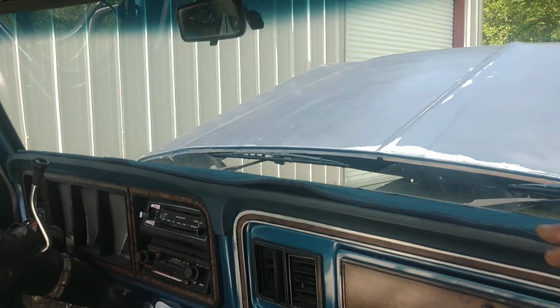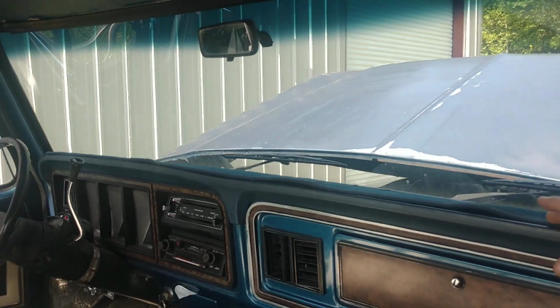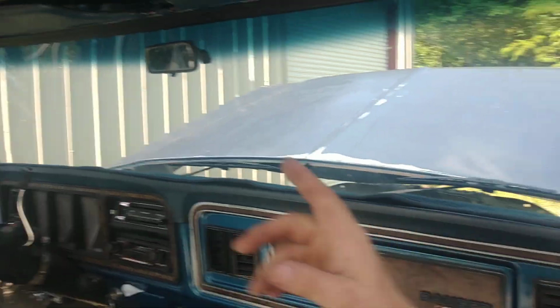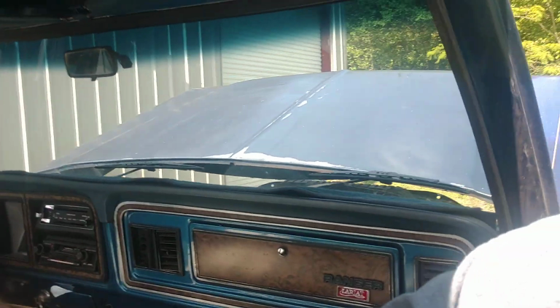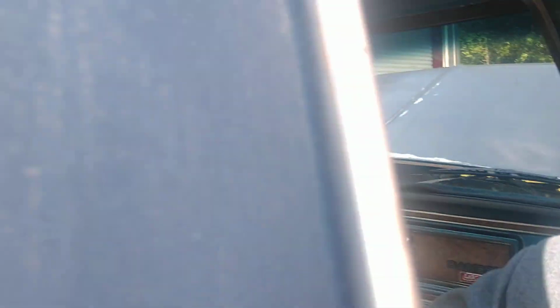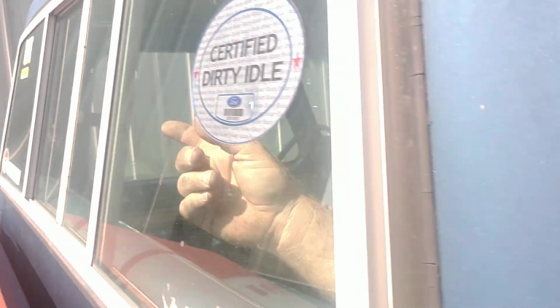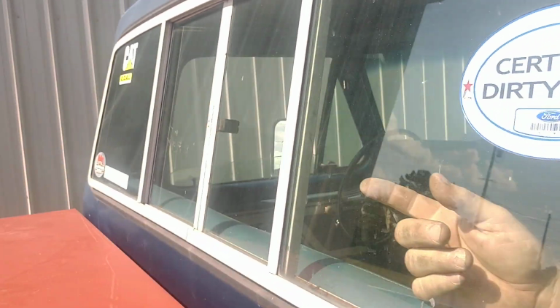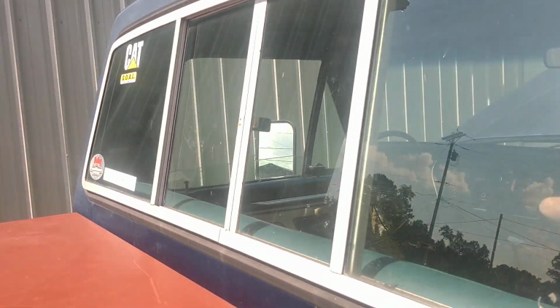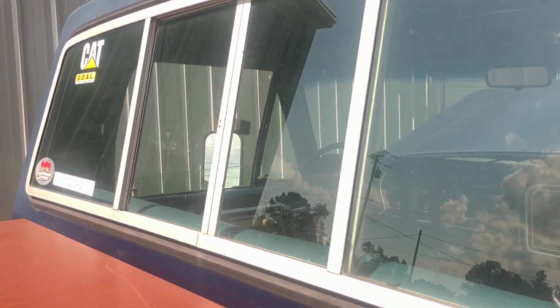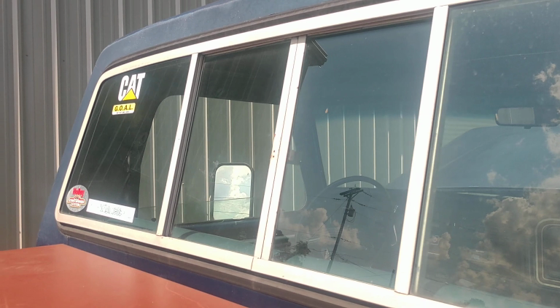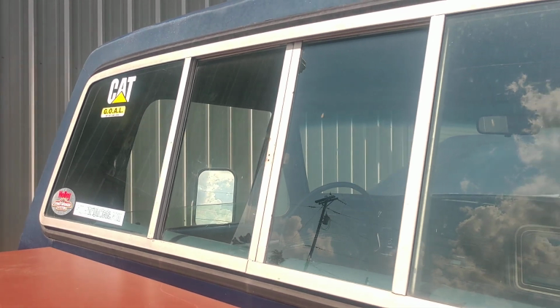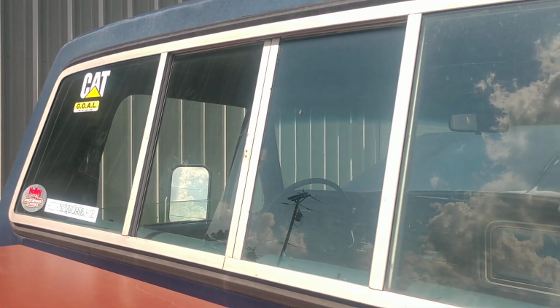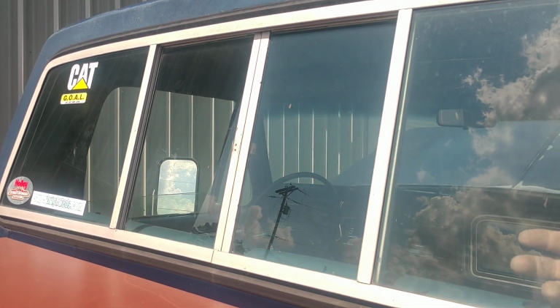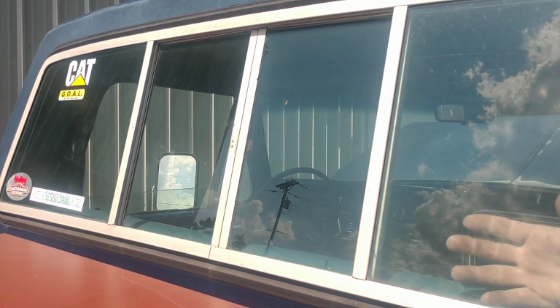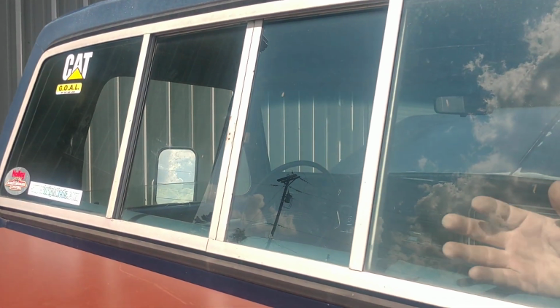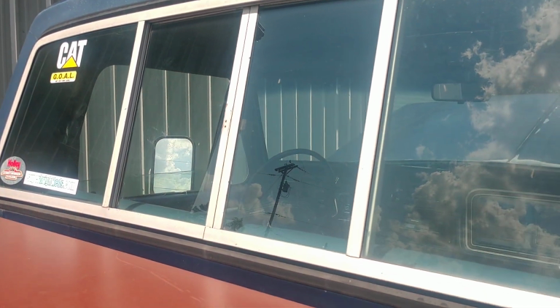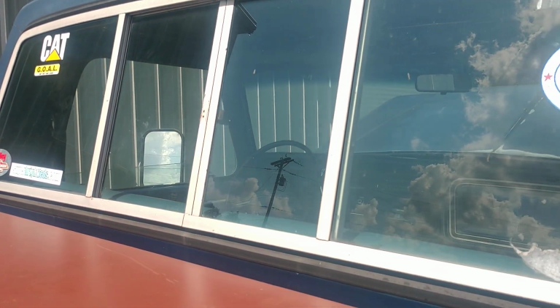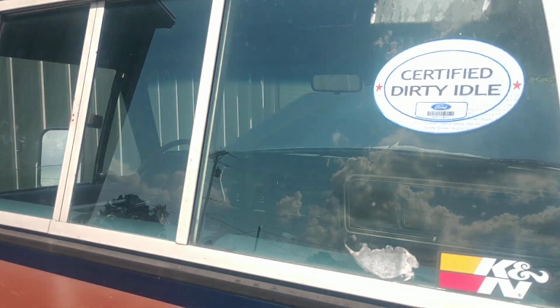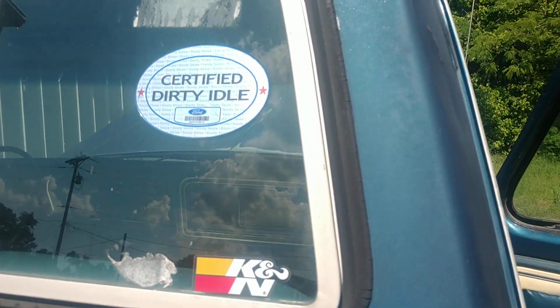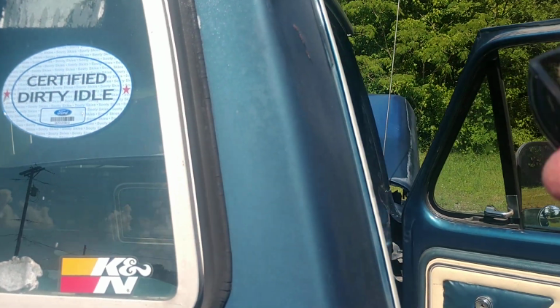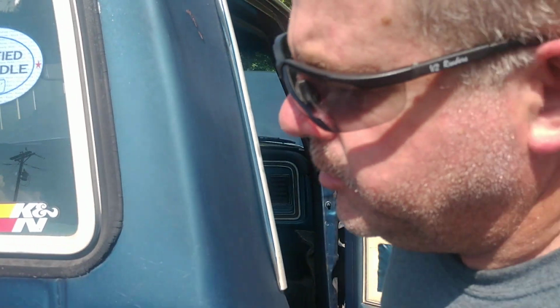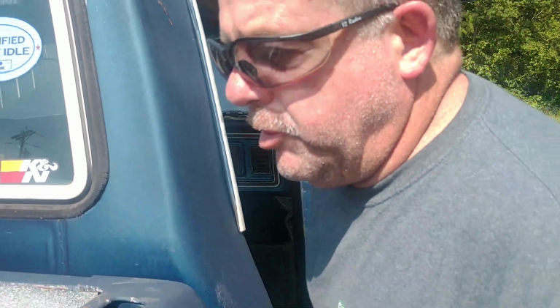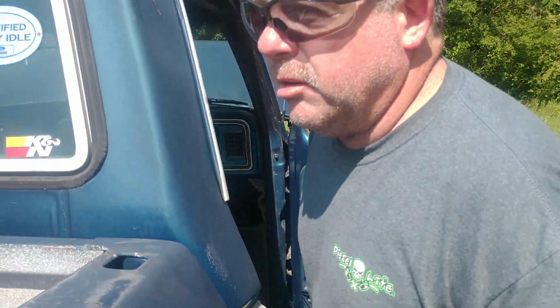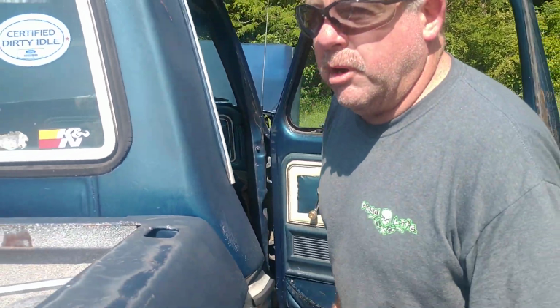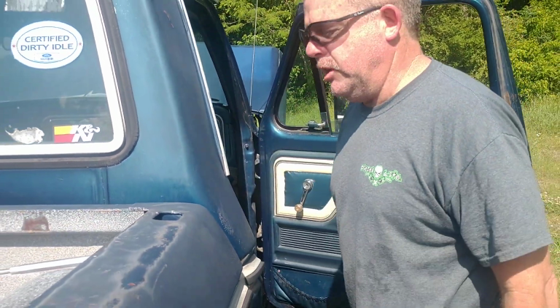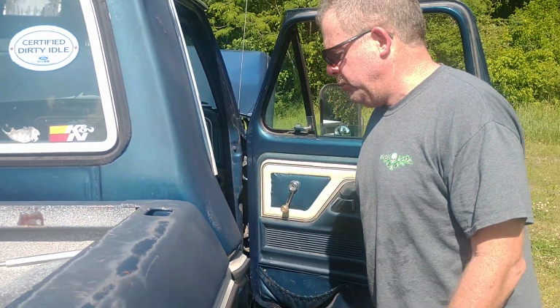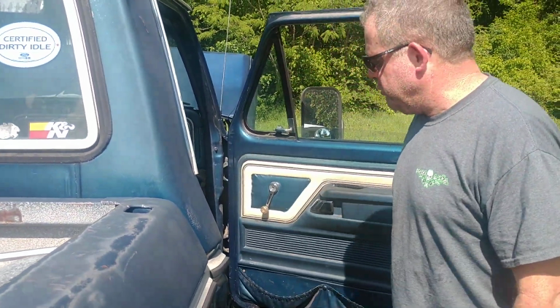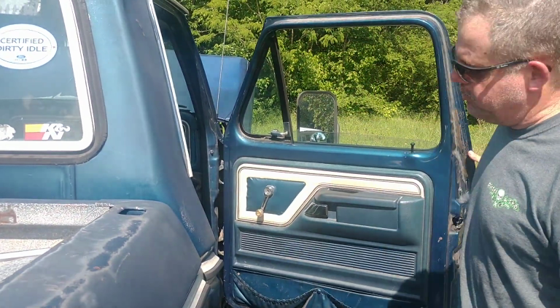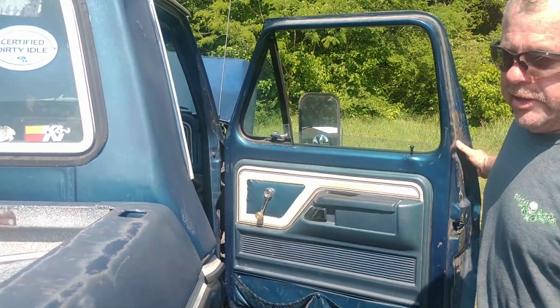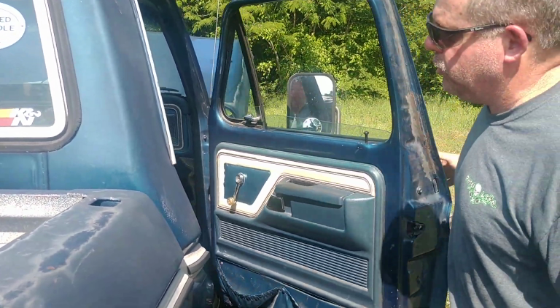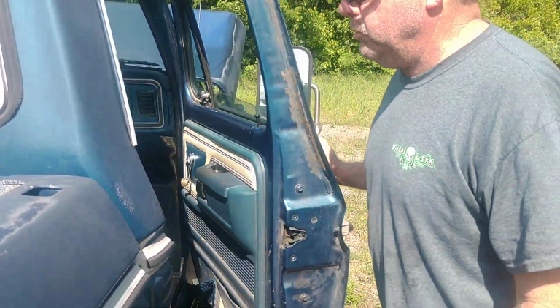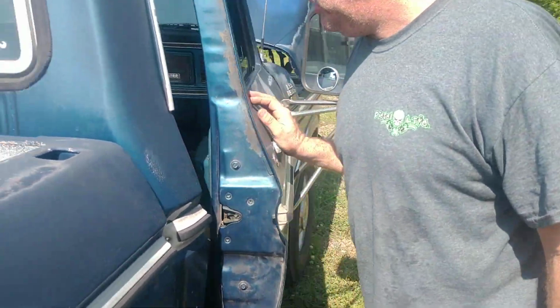This truck had a sliding rear window so you could communicate with the driver or passenger to the camper. Some campers had sliding windows too. They didn't recommend having people in the camper while riding, but you know how that is when you're on vacation with a bunch of kids.